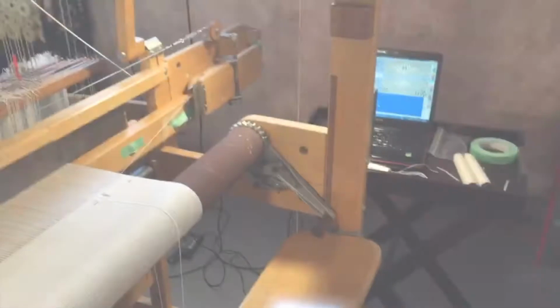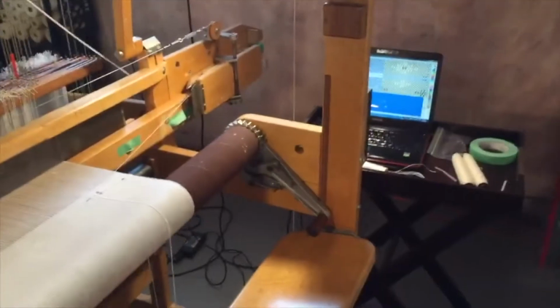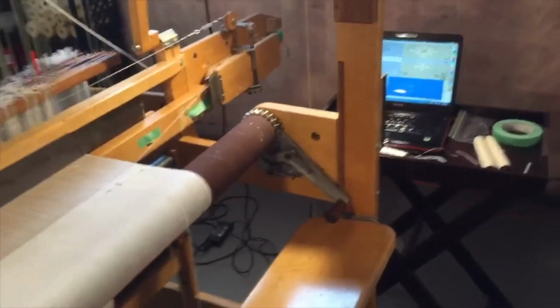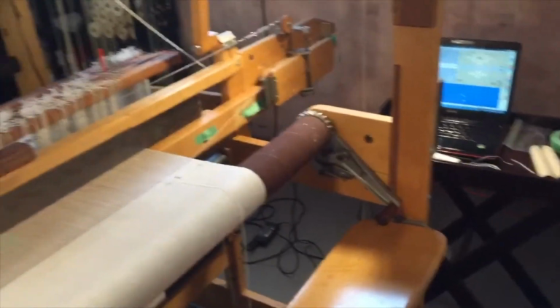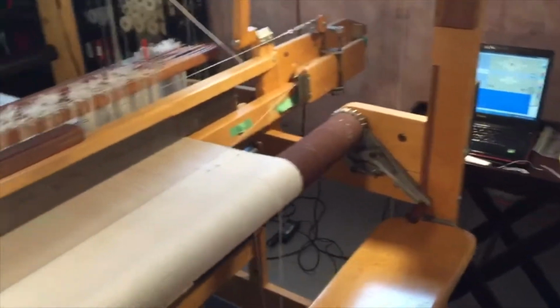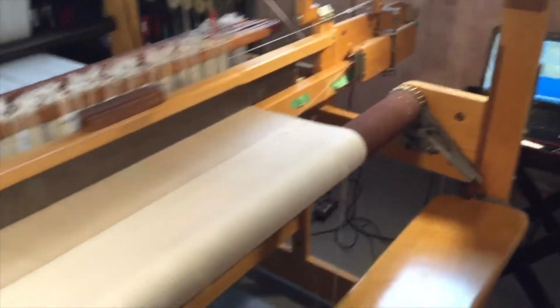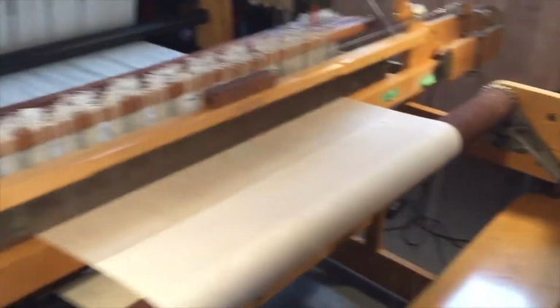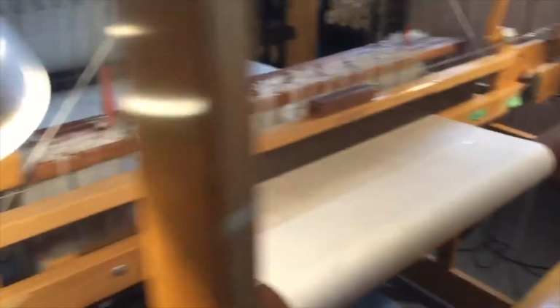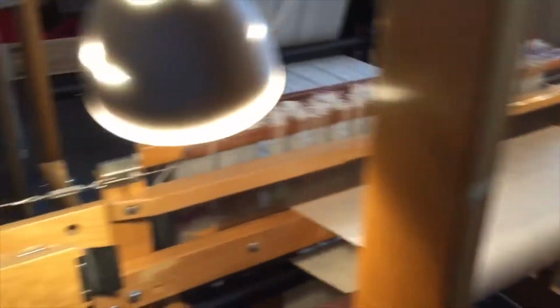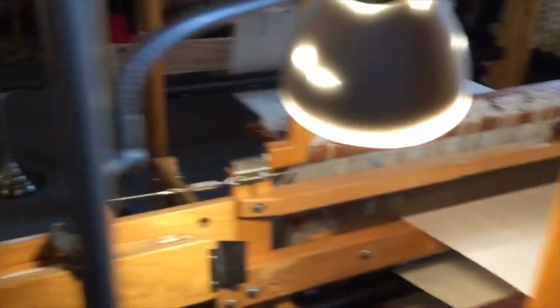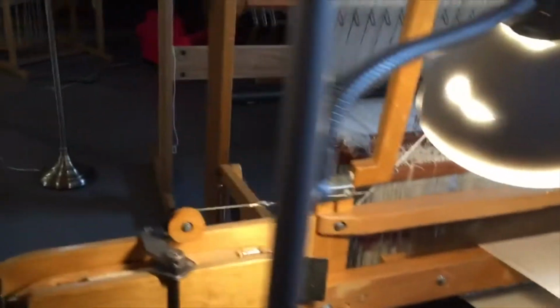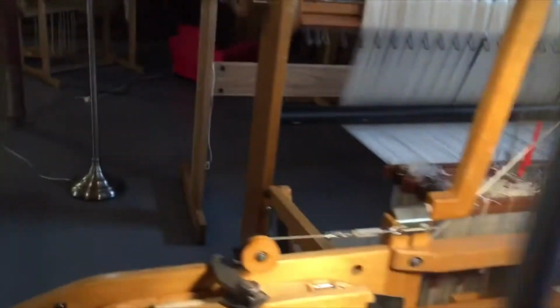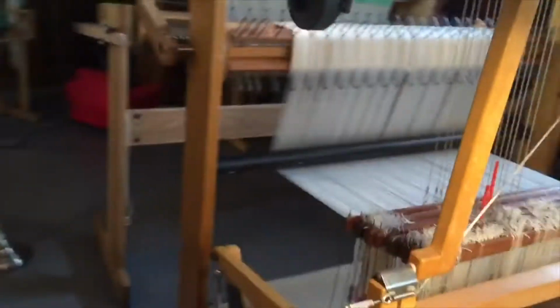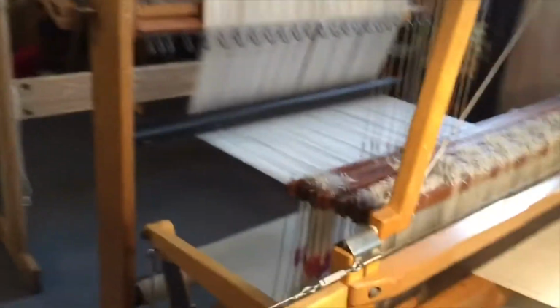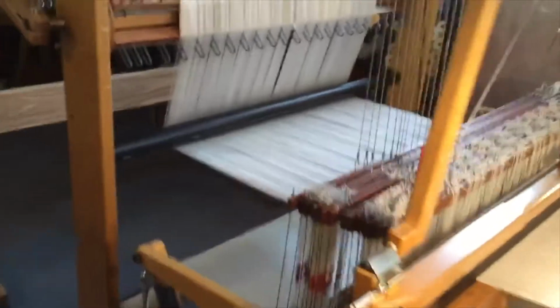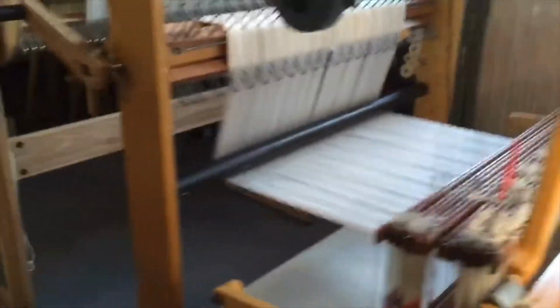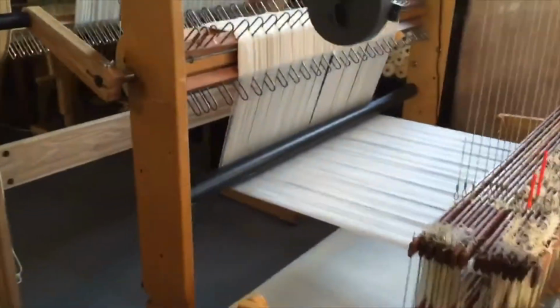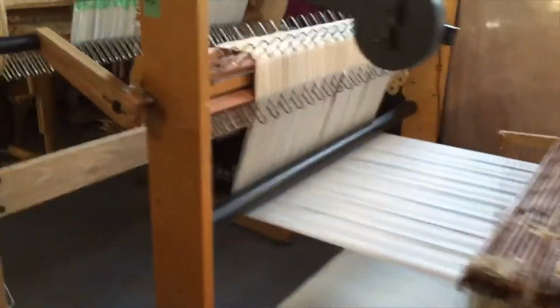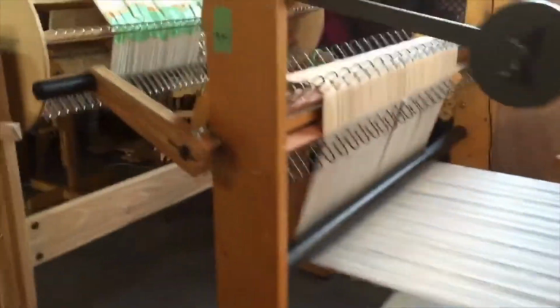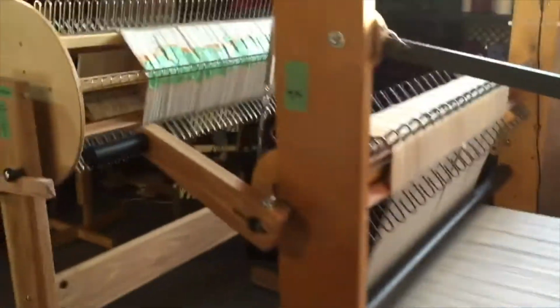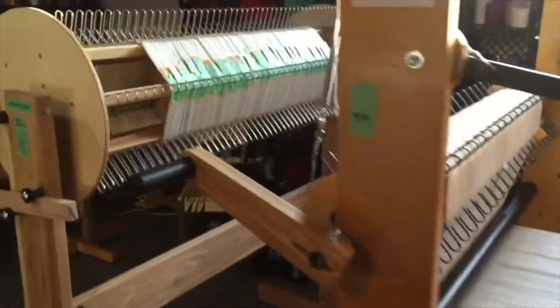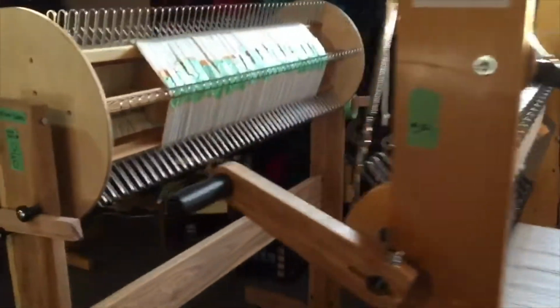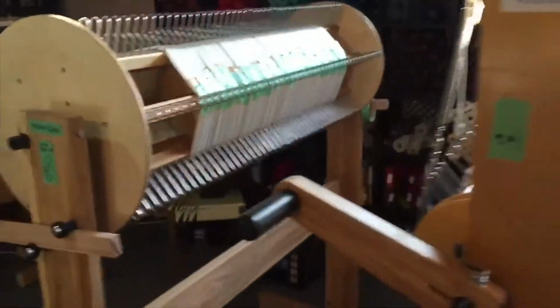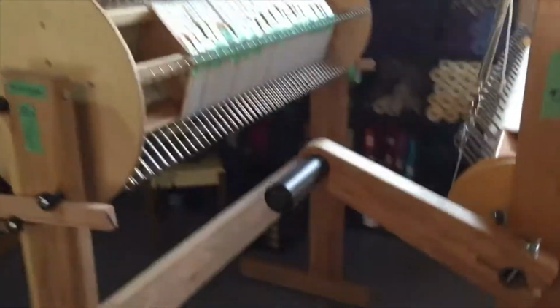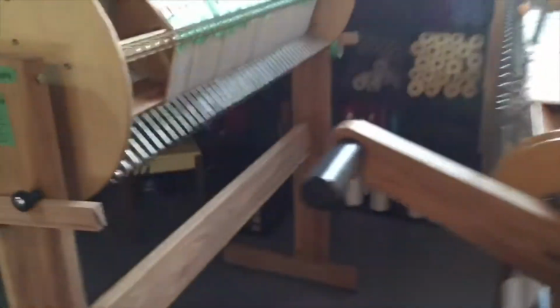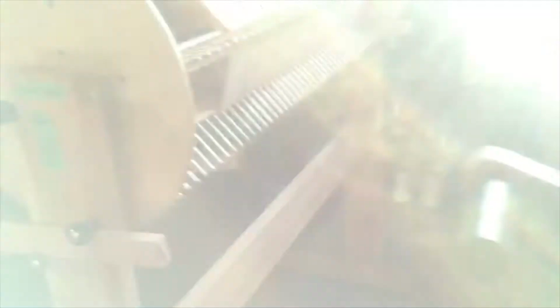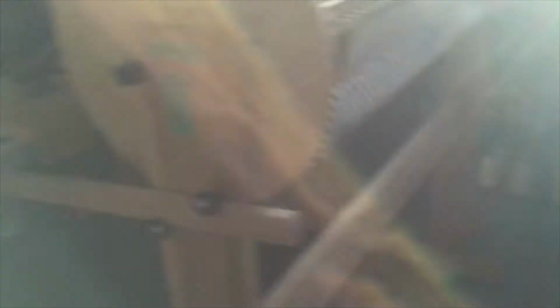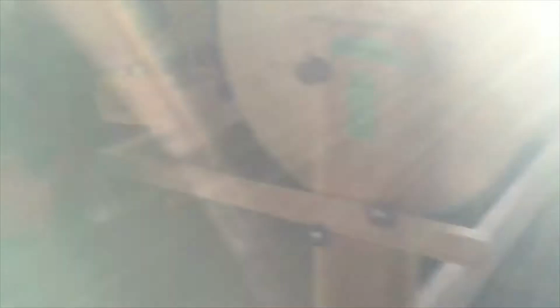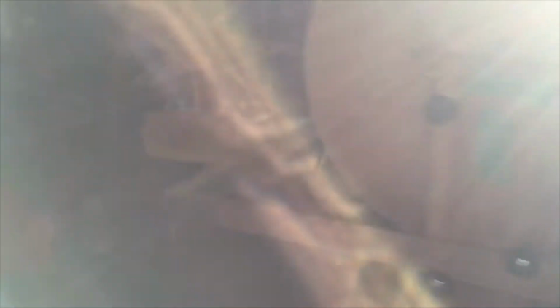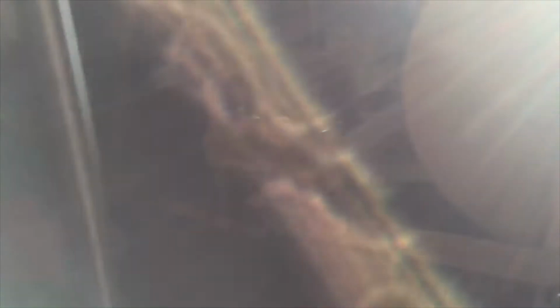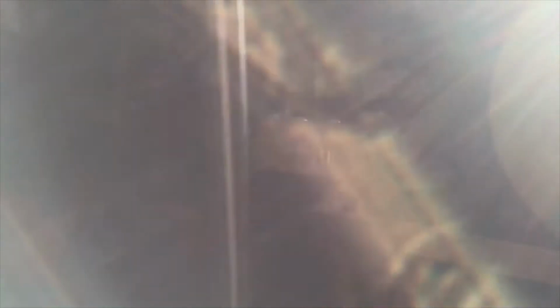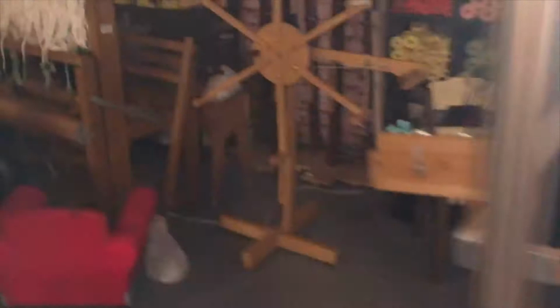And here's my computer, and let's see my back beam. I have two back beams — I usually wire my back beam onto that separate unit there.